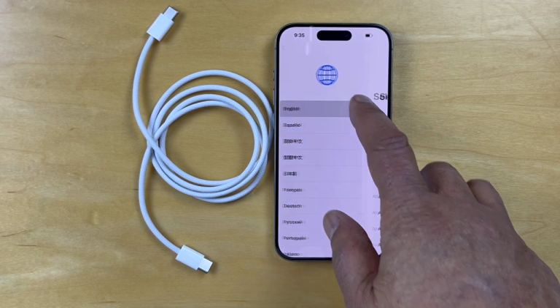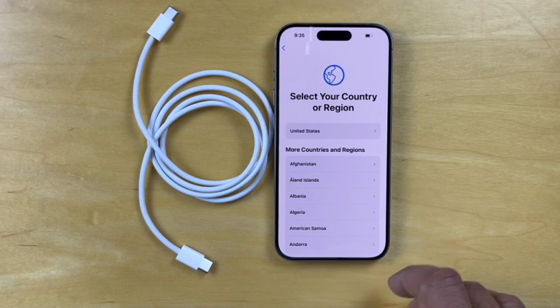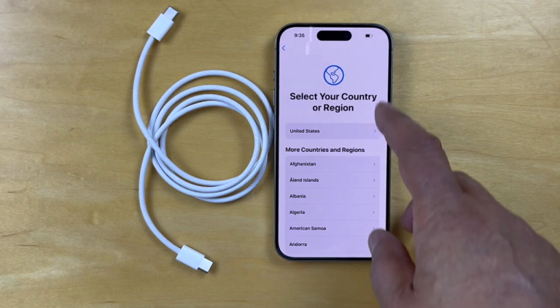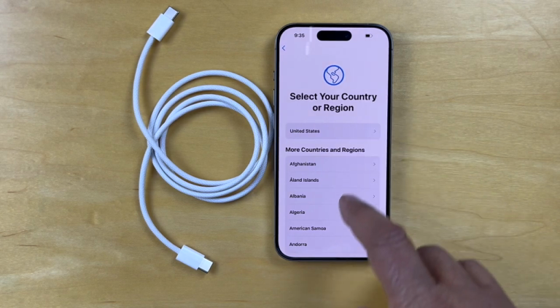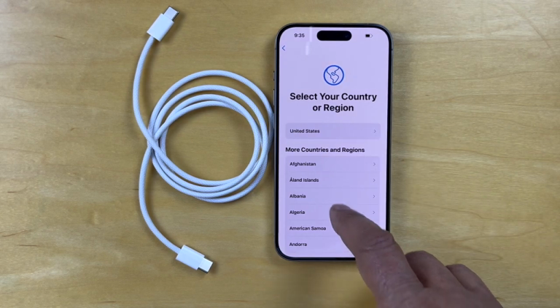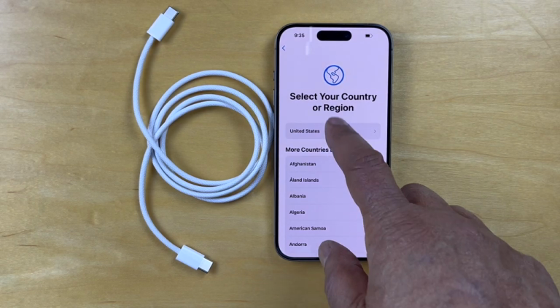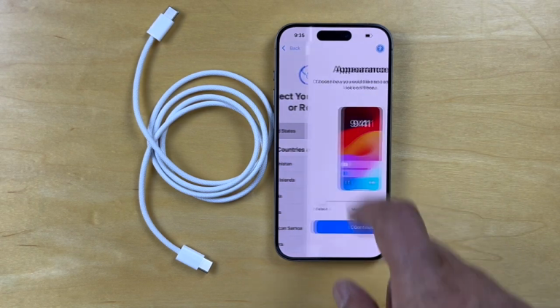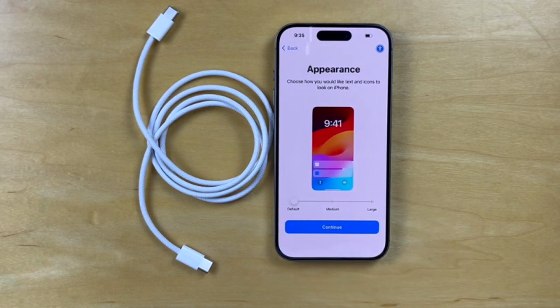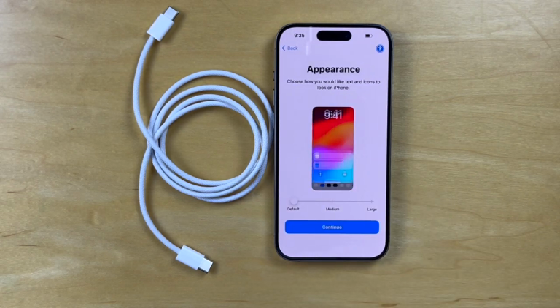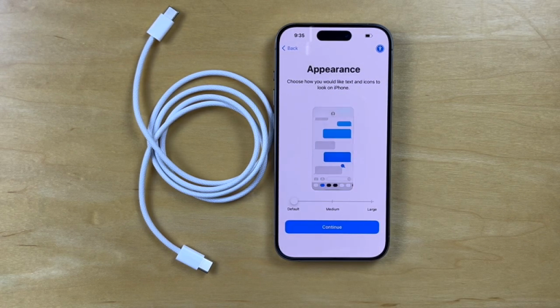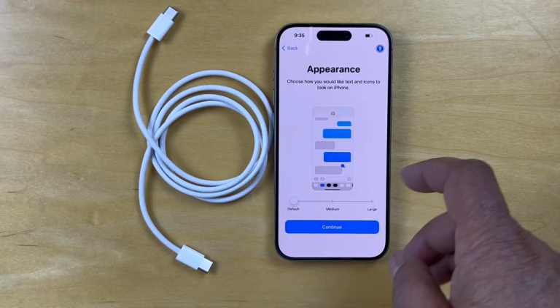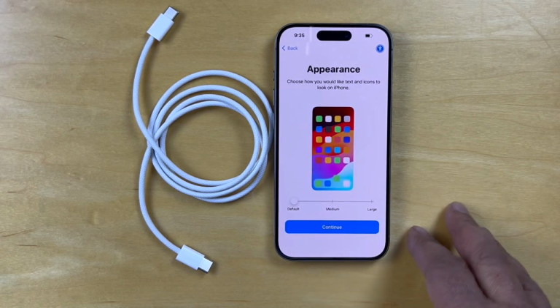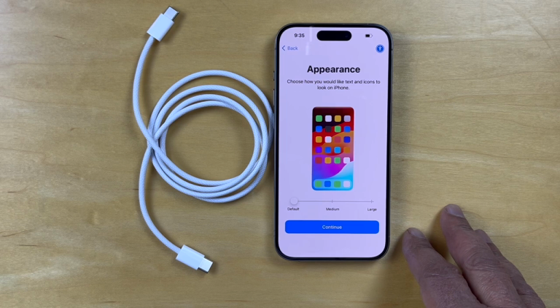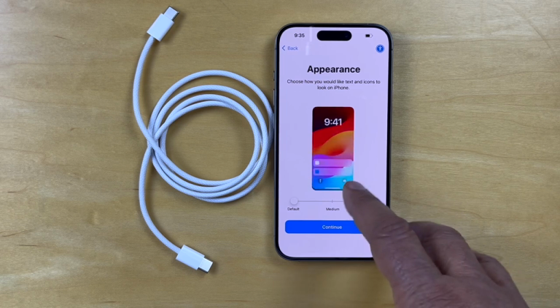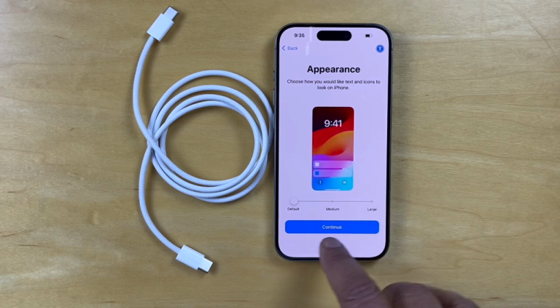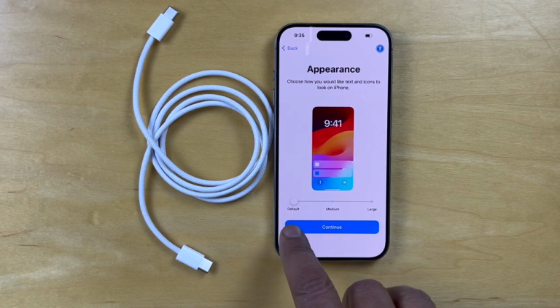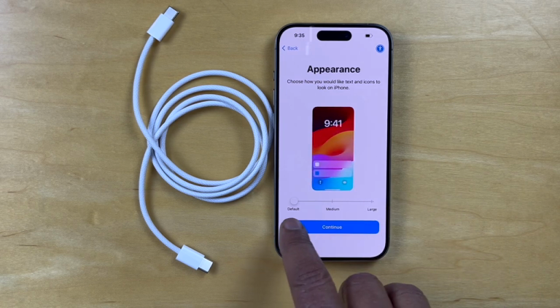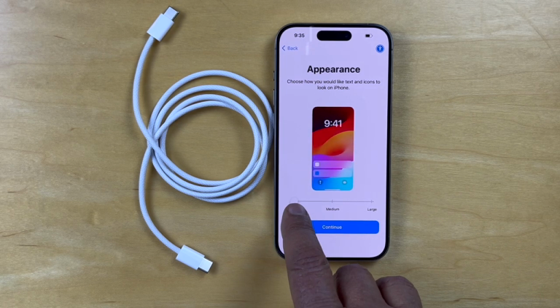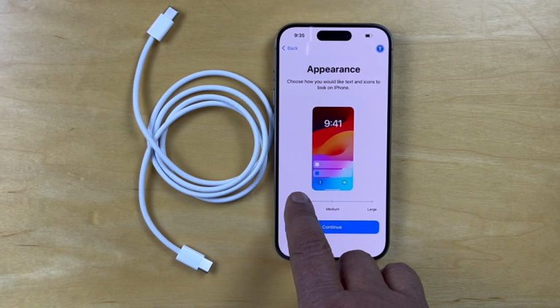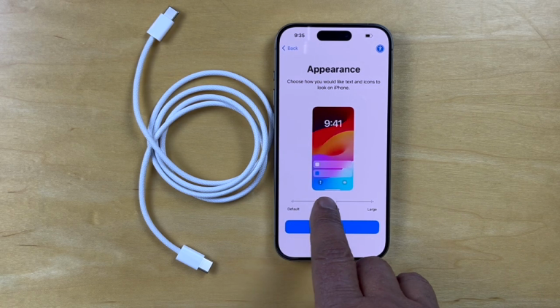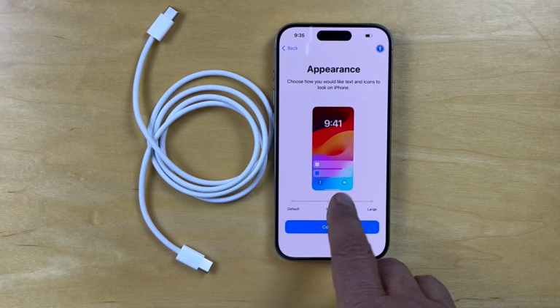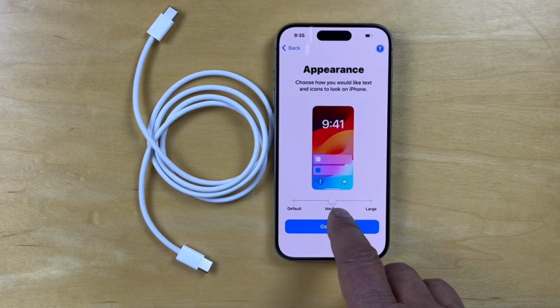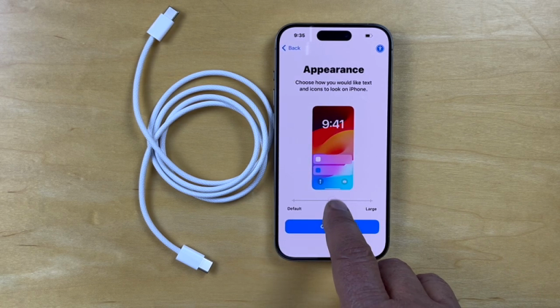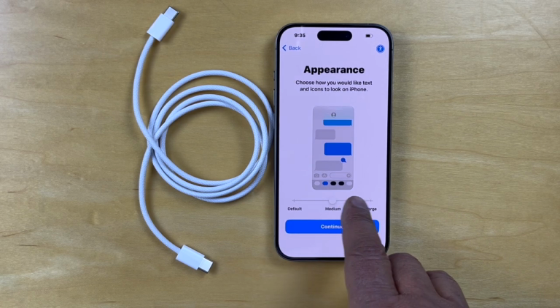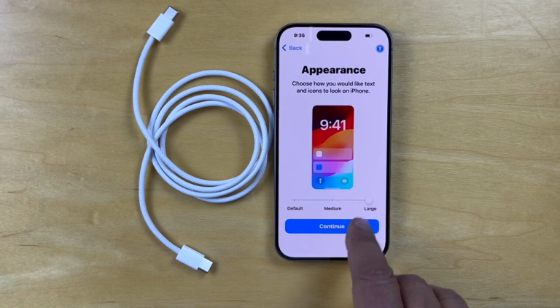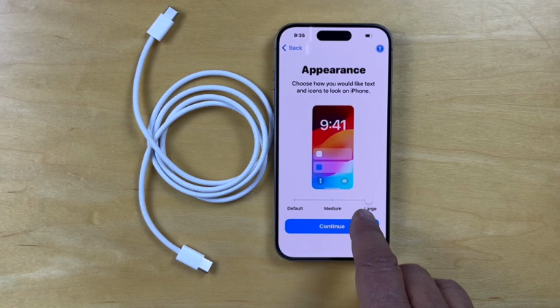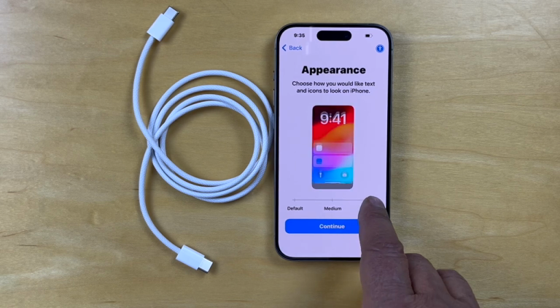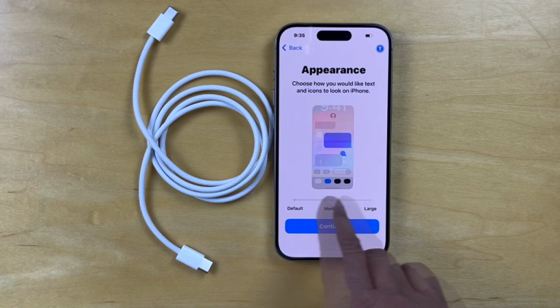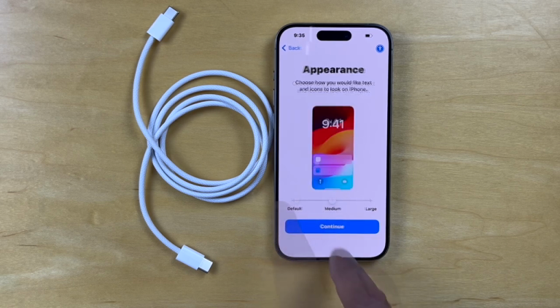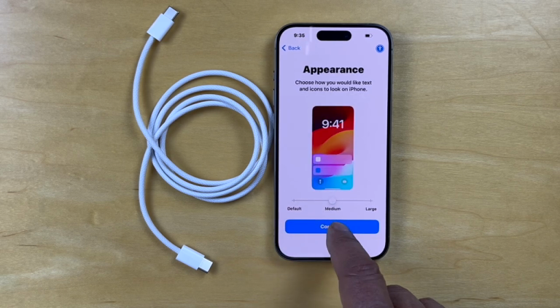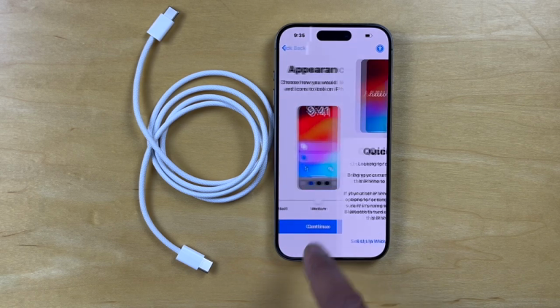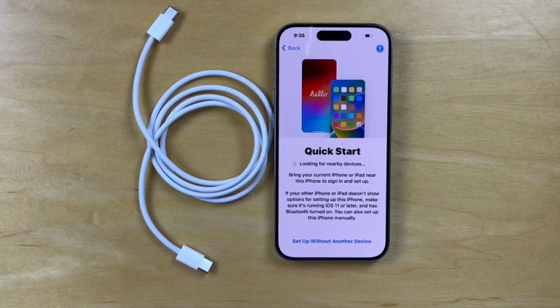We'll select English, United States. We'll leave that in the default mode. We've got a default, medium, and large — we'll move it to medium.